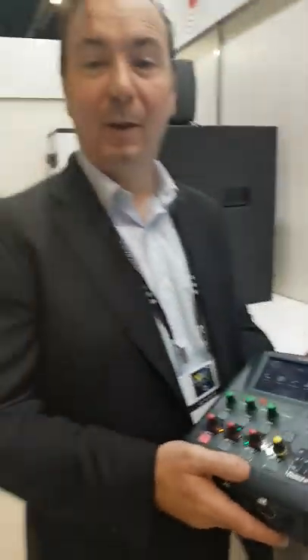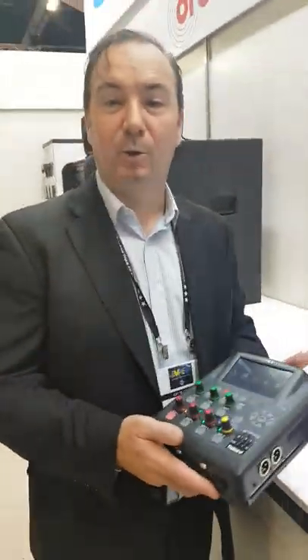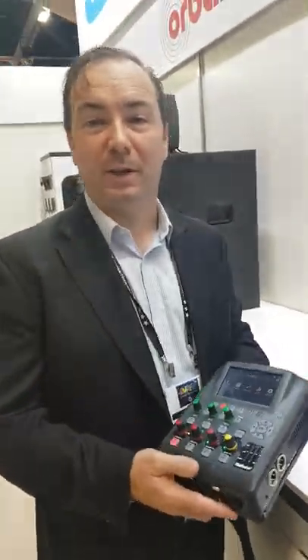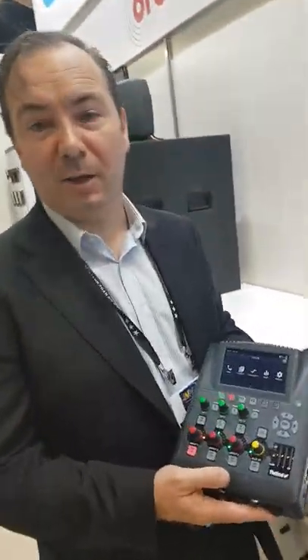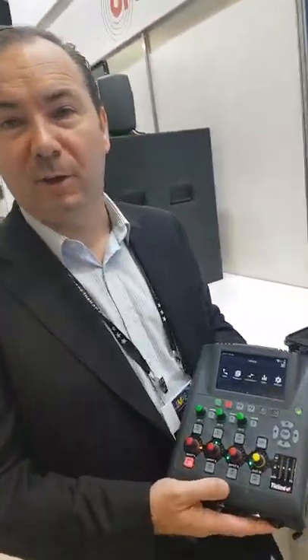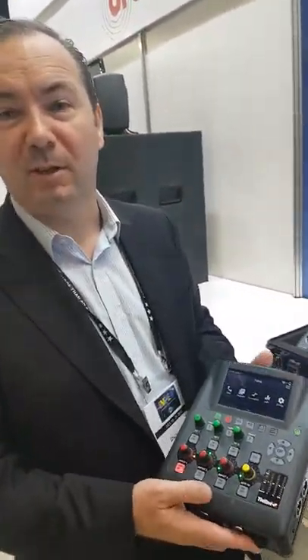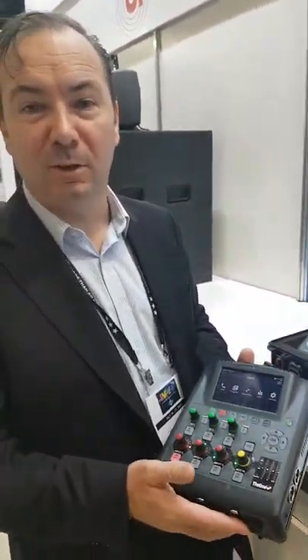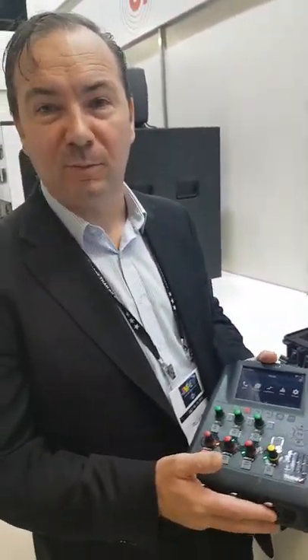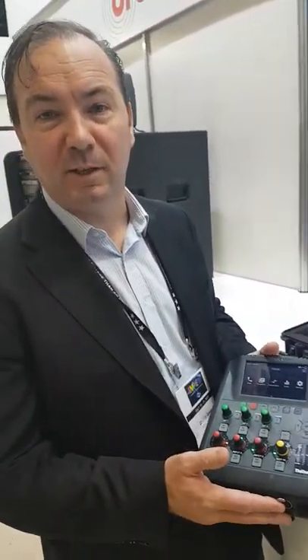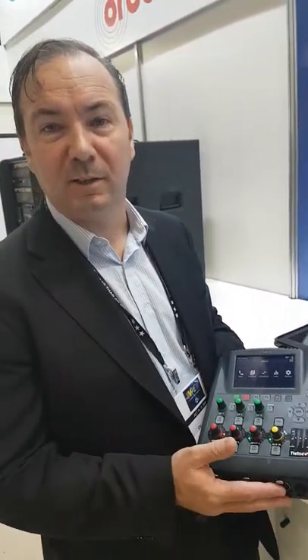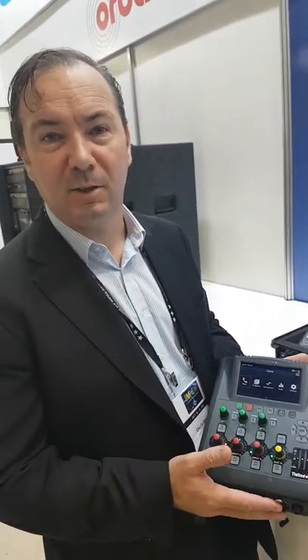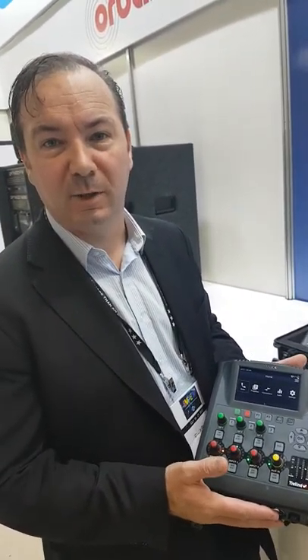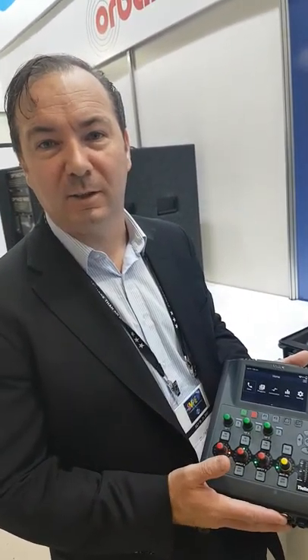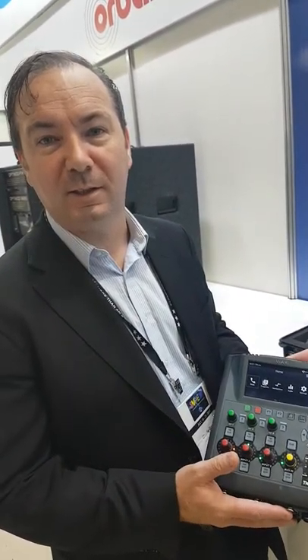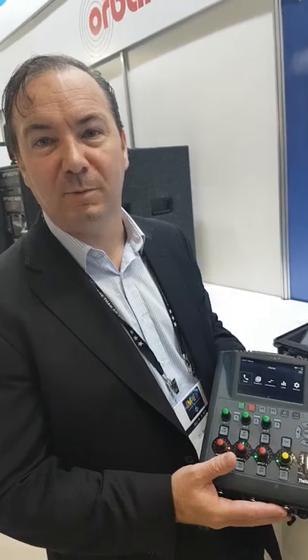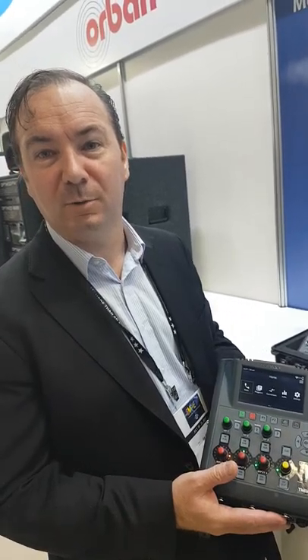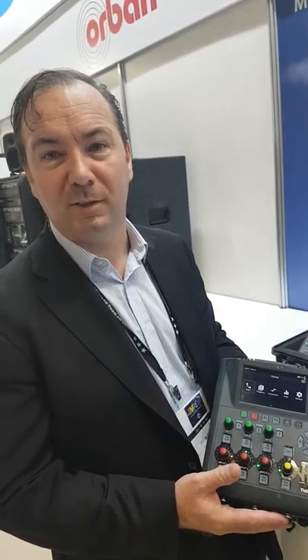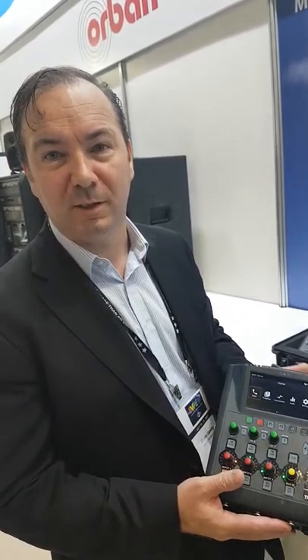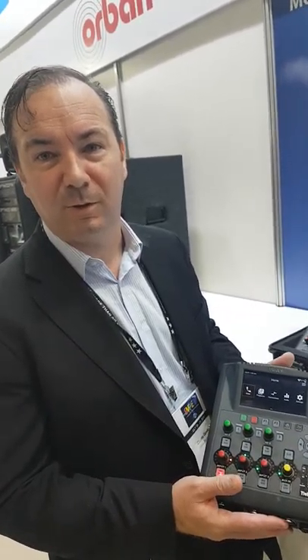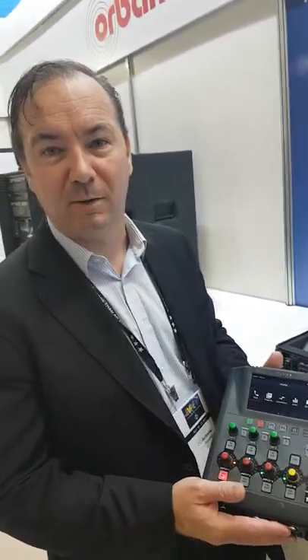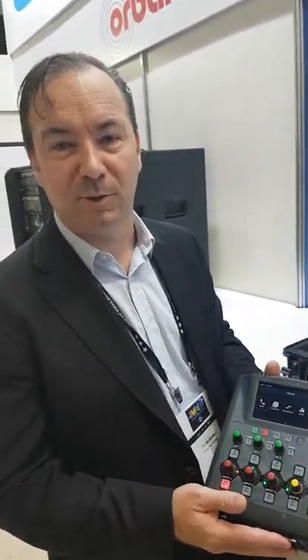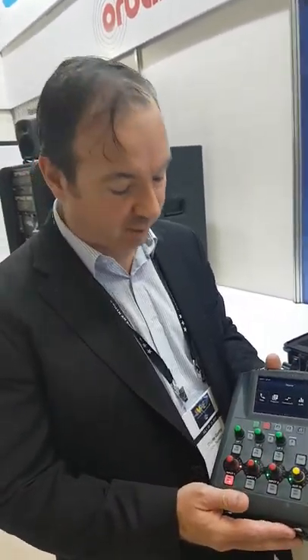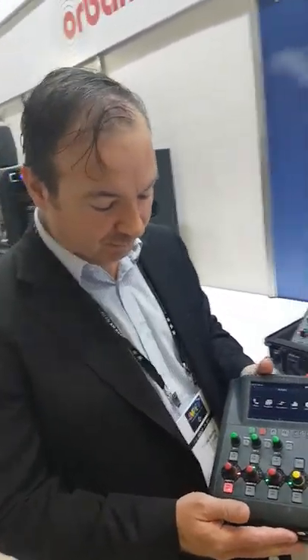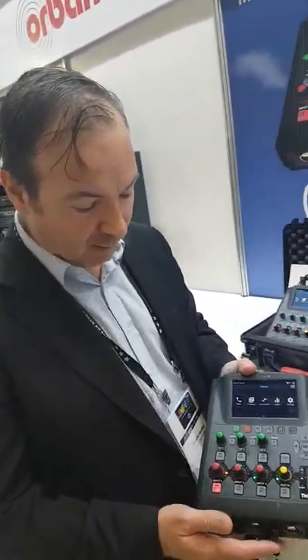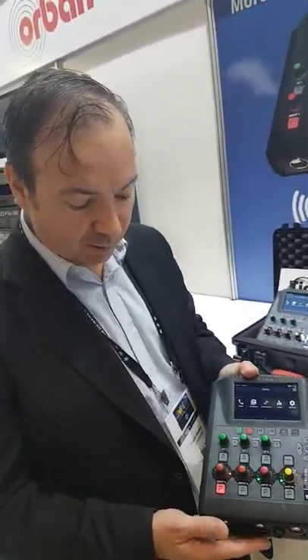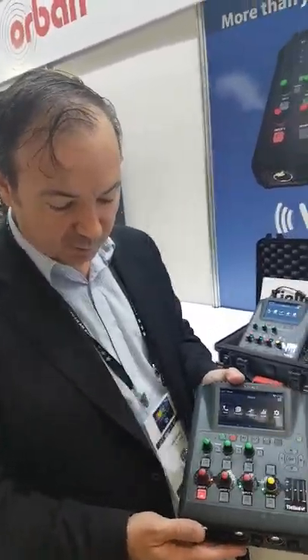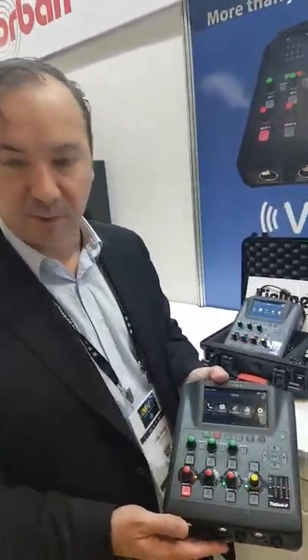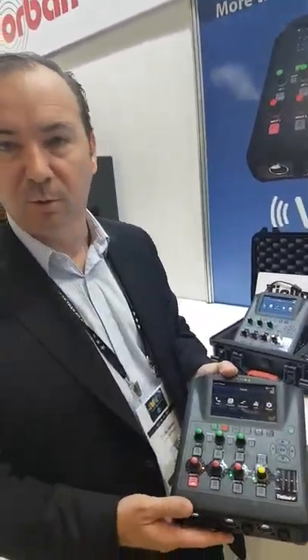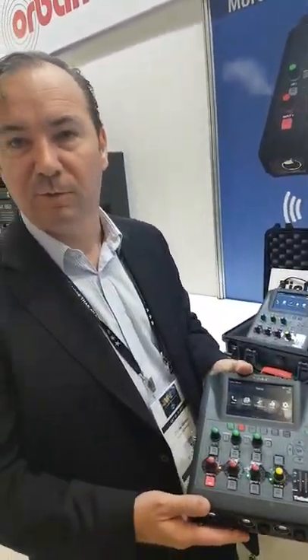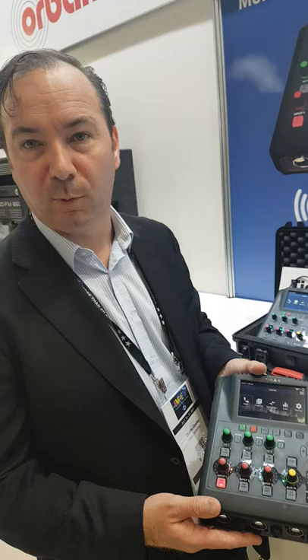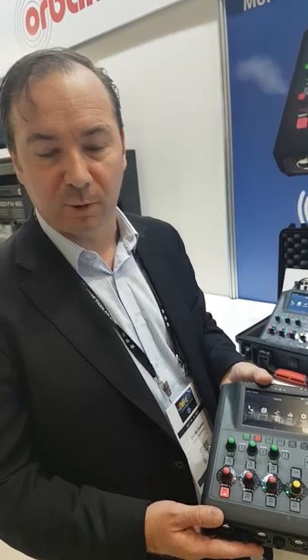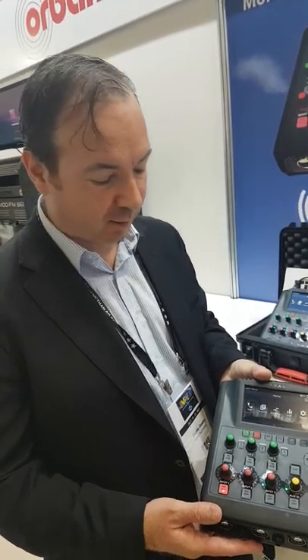Good afternoon. I'm Charlie Gourley from TieLine Technology. I'm here at SMPTE 2017 with Karen from Sonifex. What we have here is the new VIA portable codec.